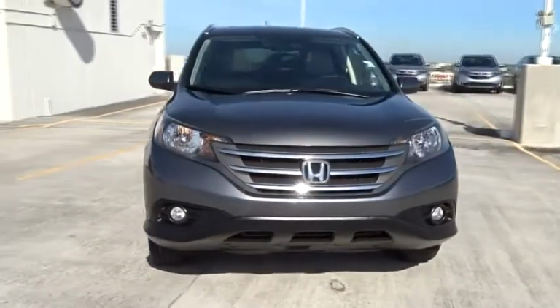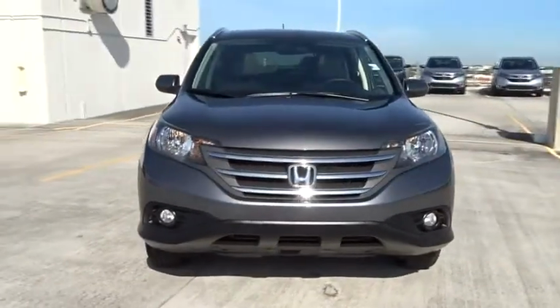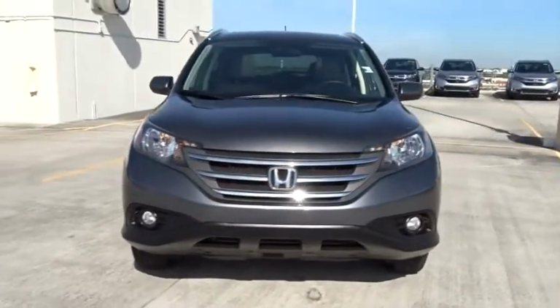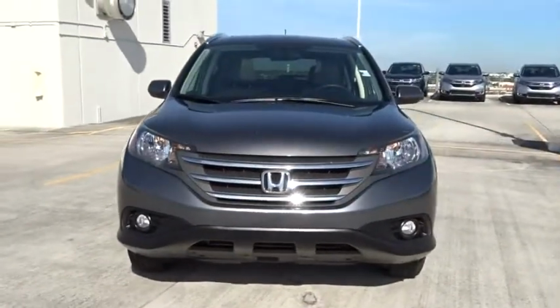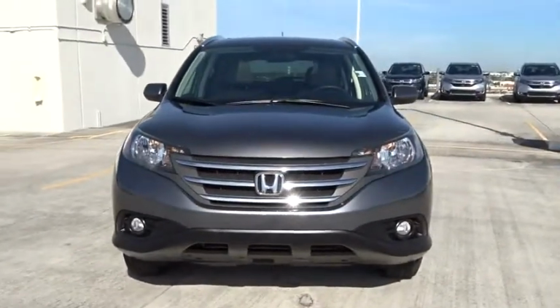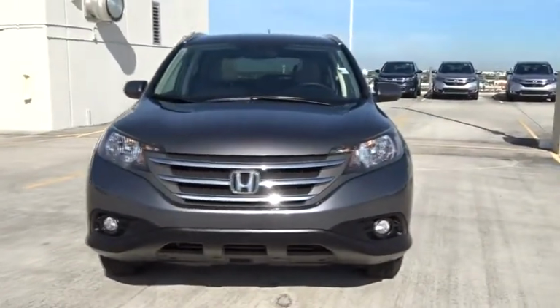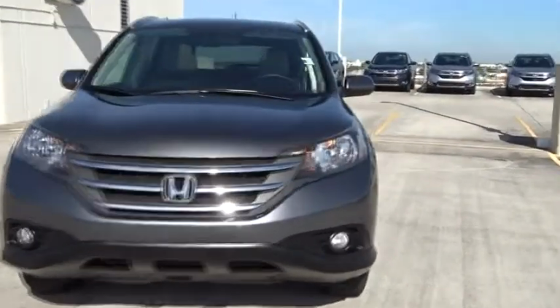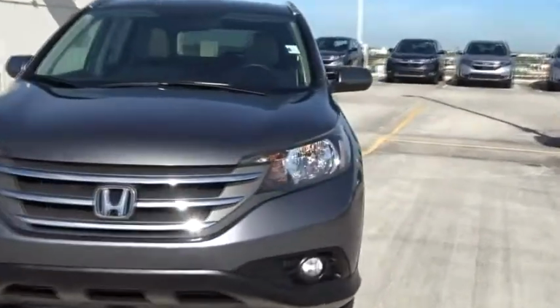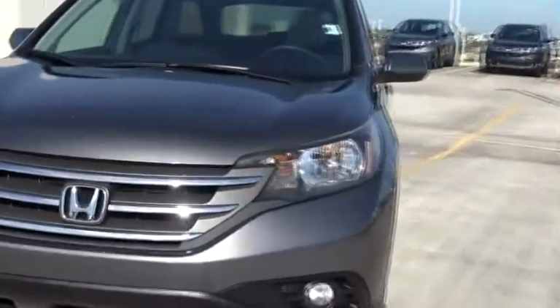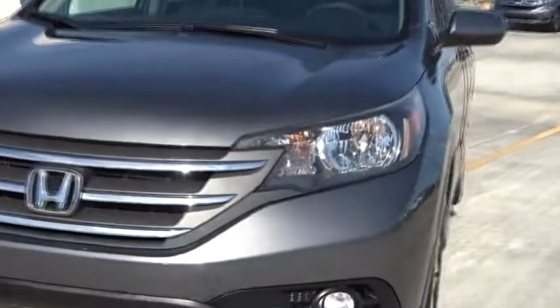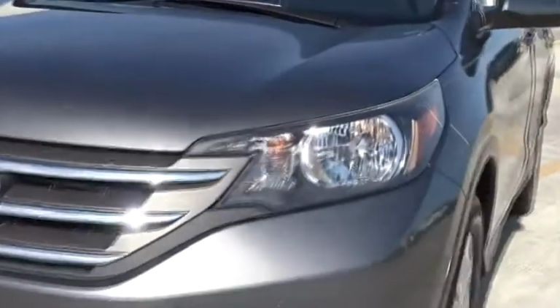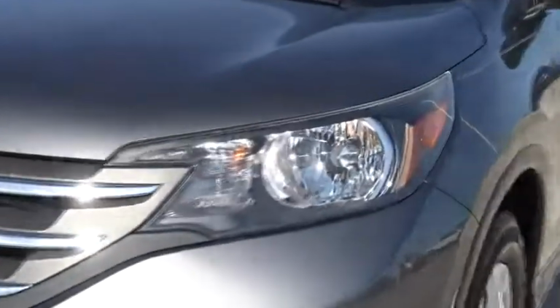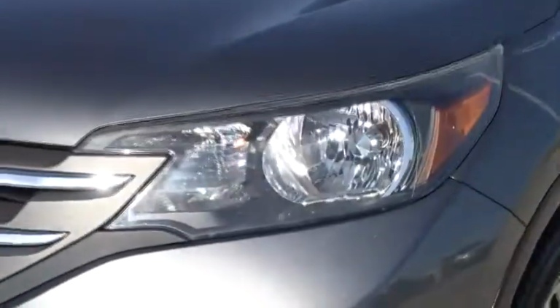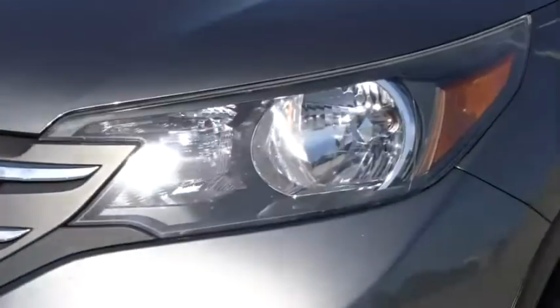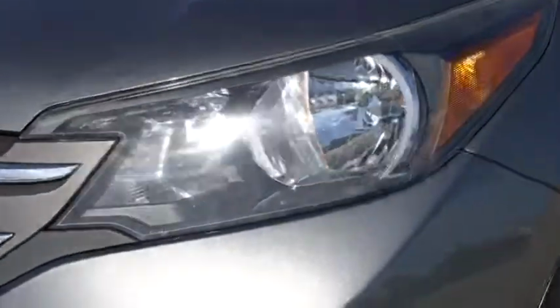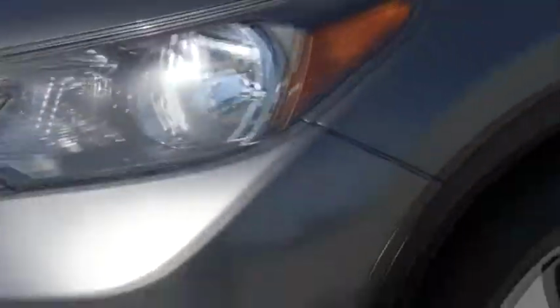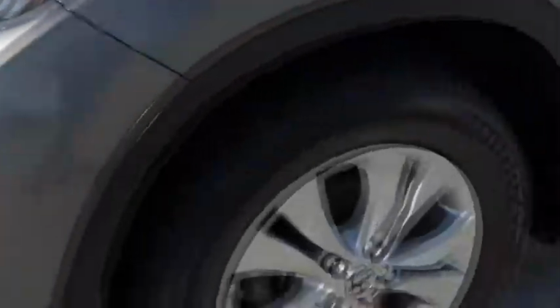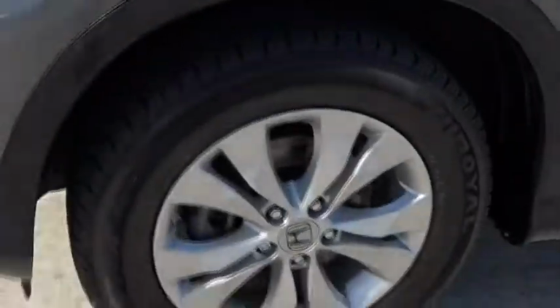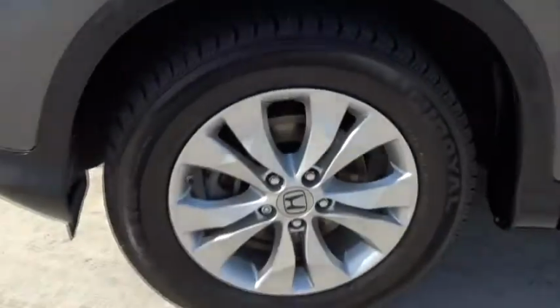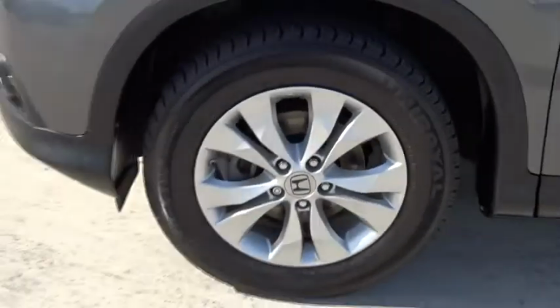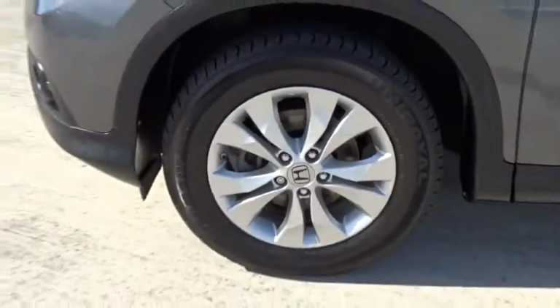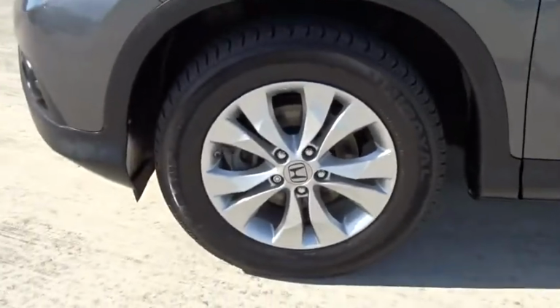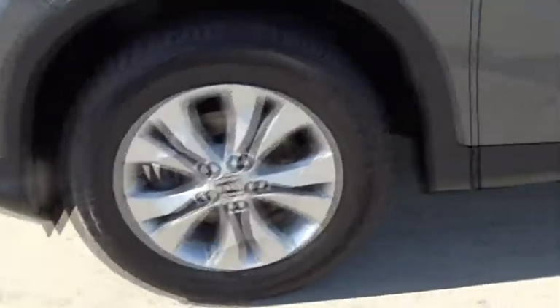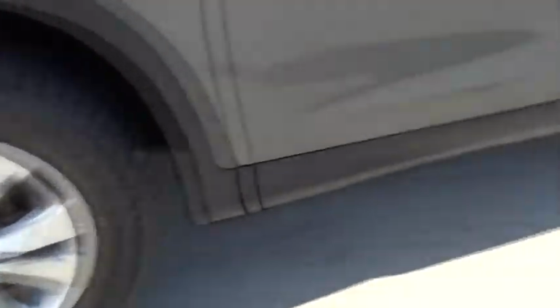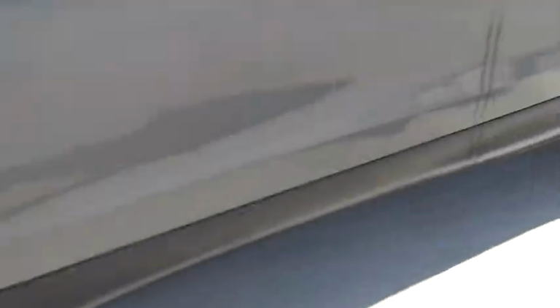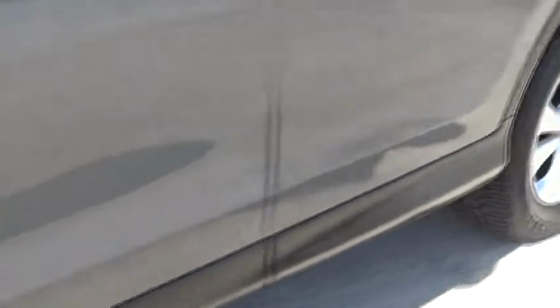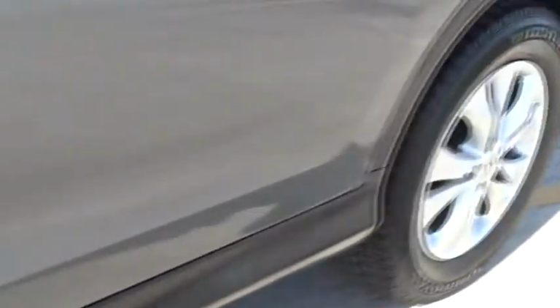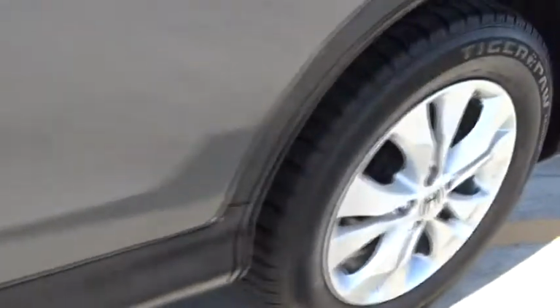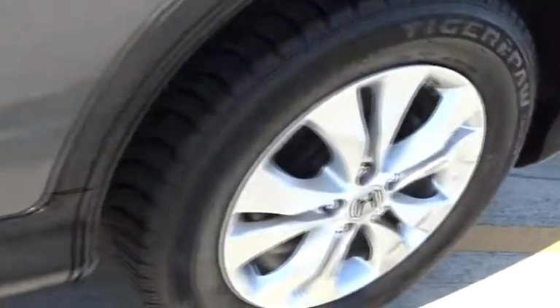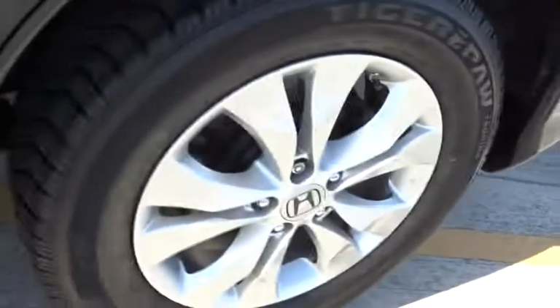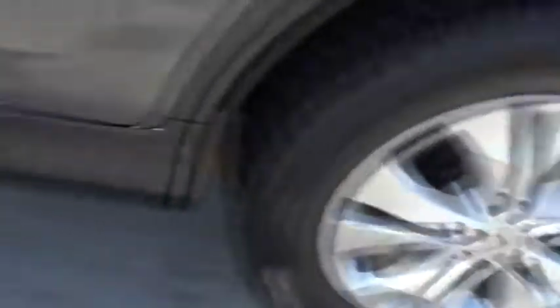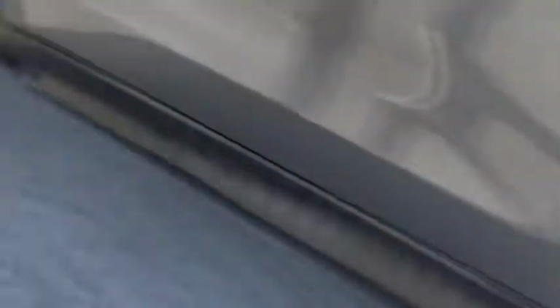This vehicle is Carfax certified one owner and qualifies for the Carfax buy-back guarantee. If you like it online, you'll love it in your driveway. Take it for a spin today.